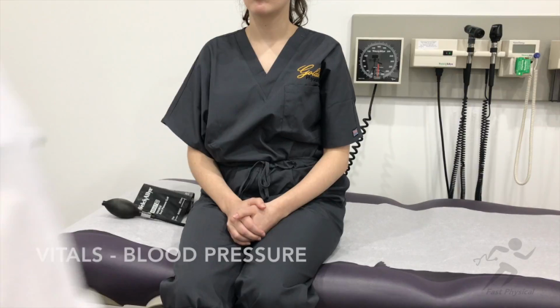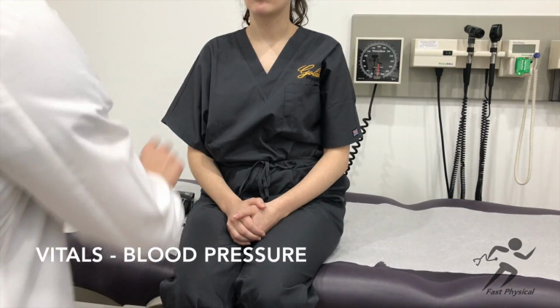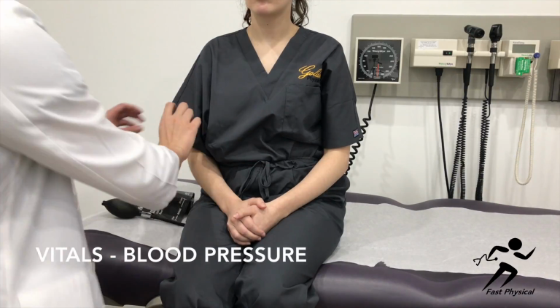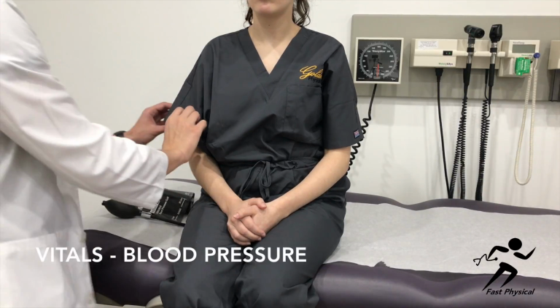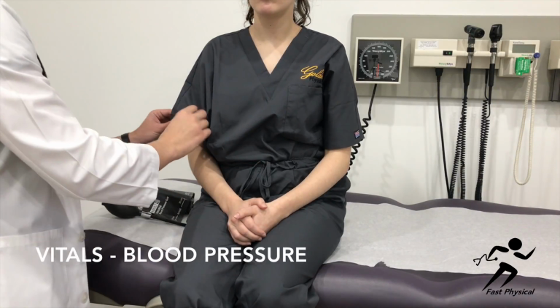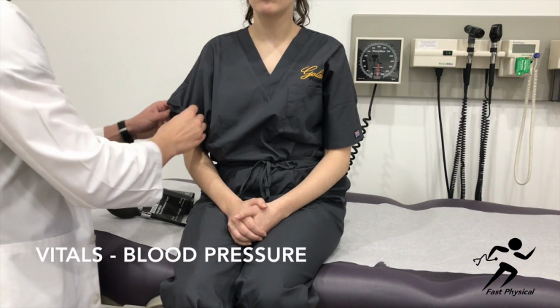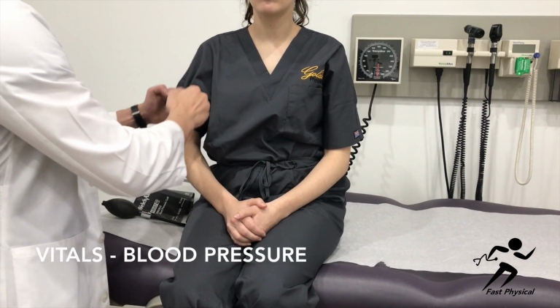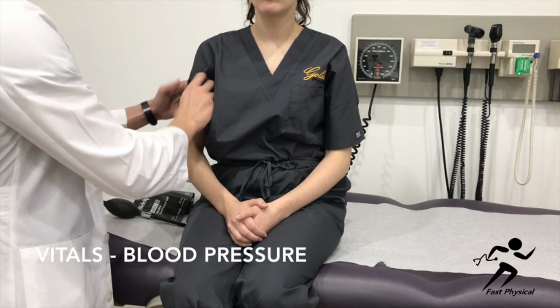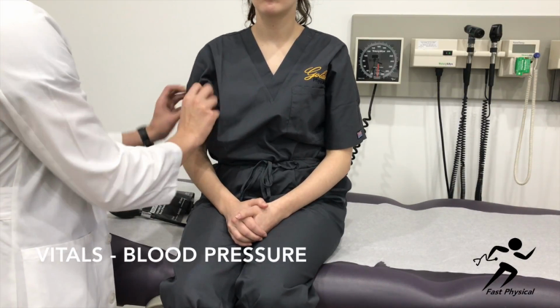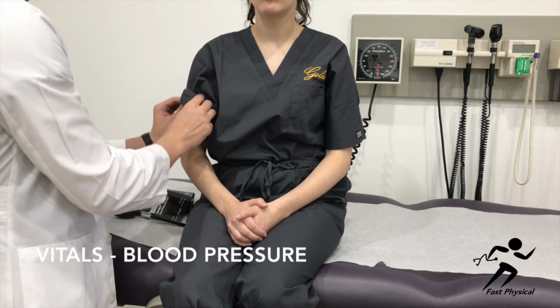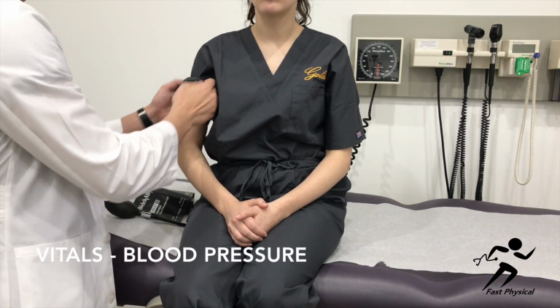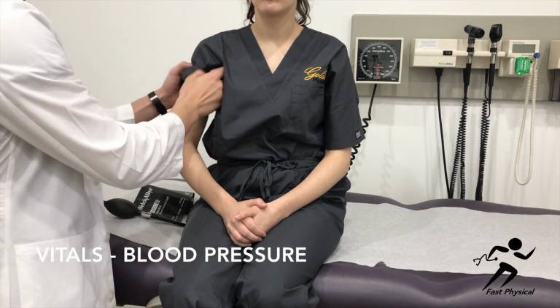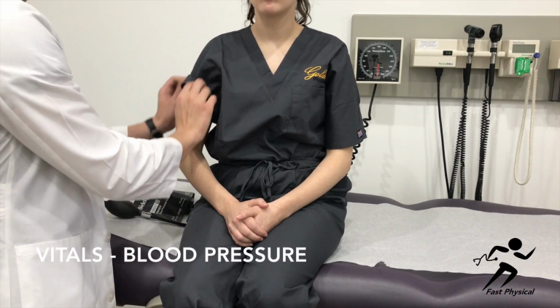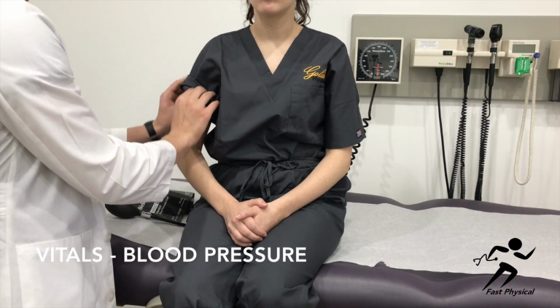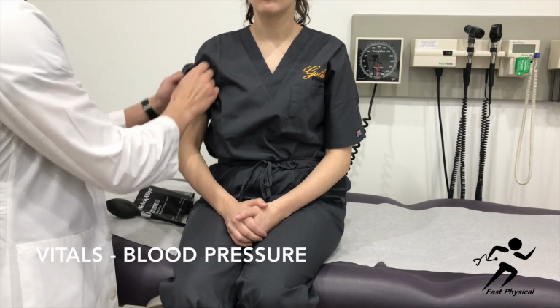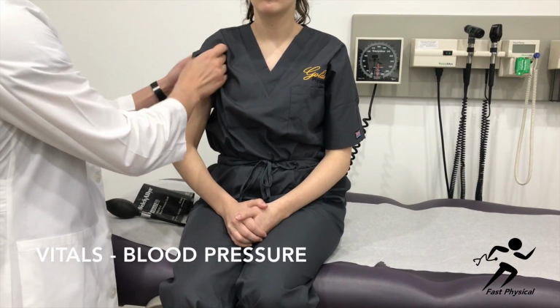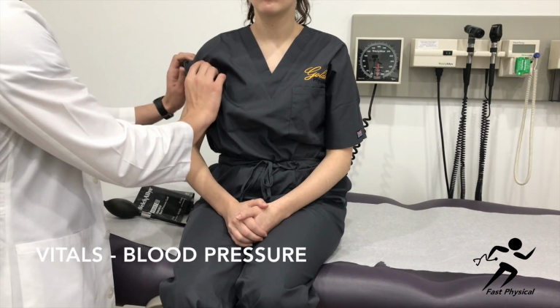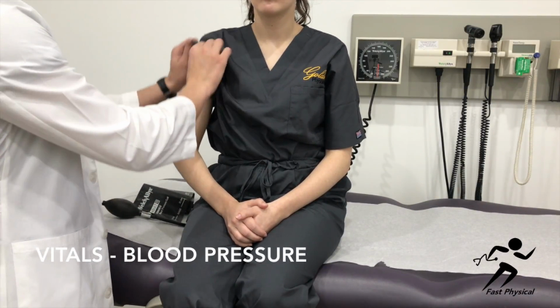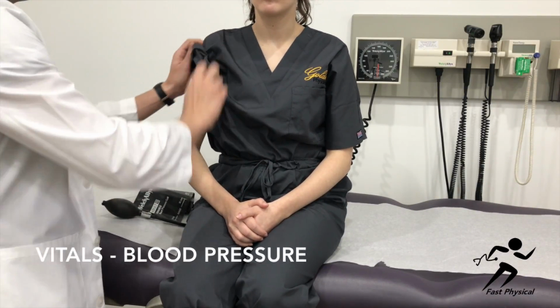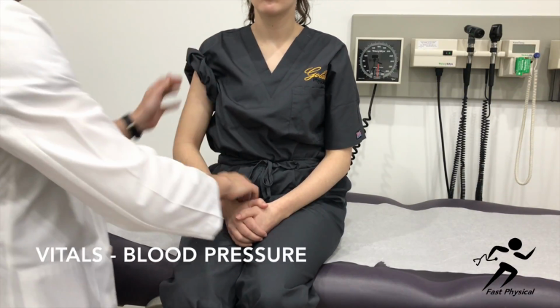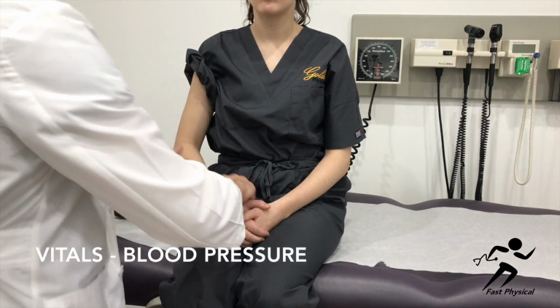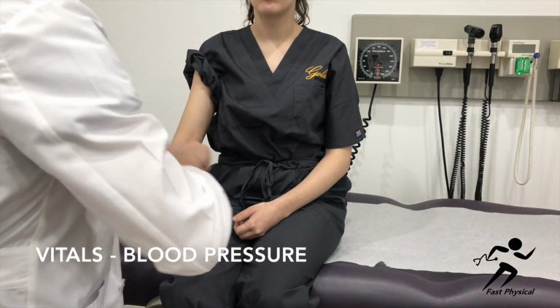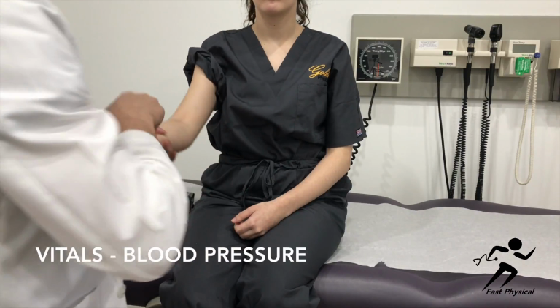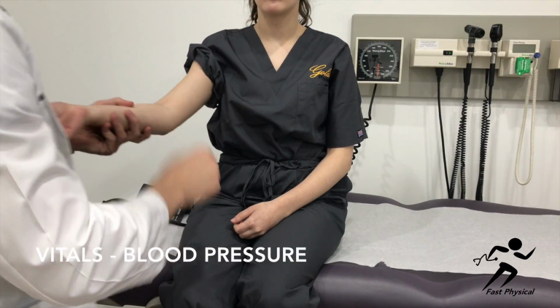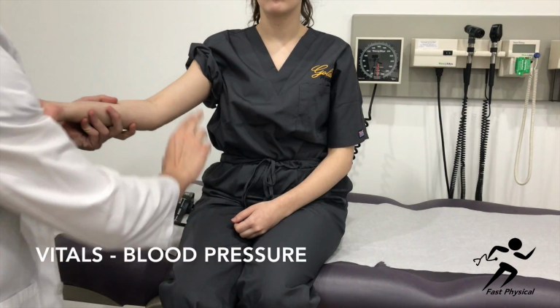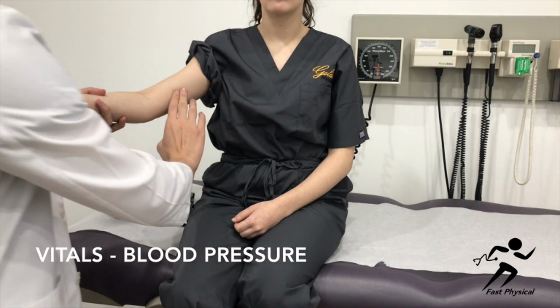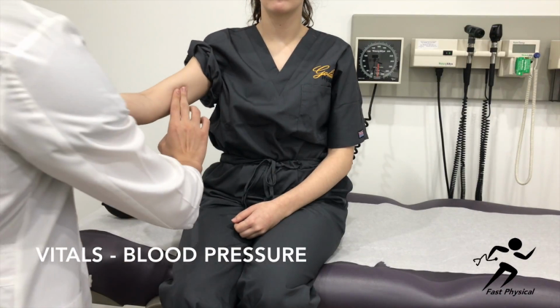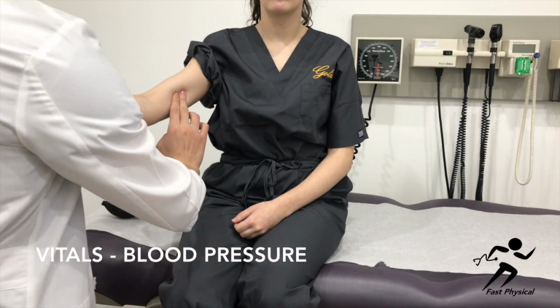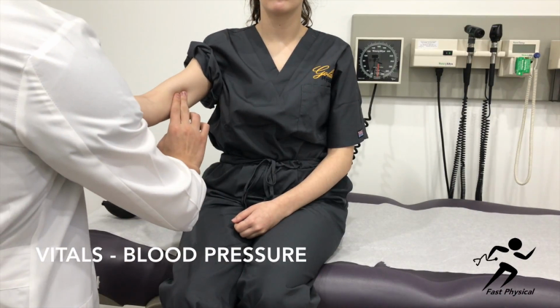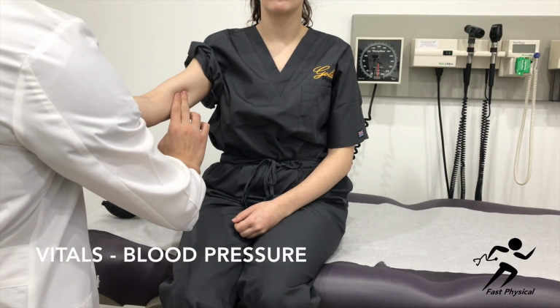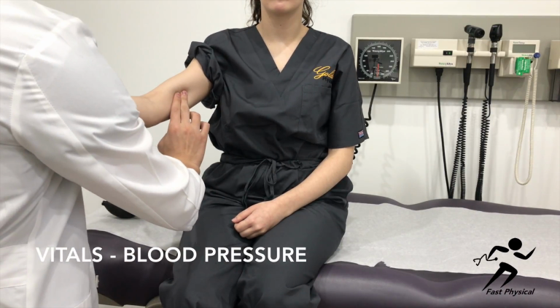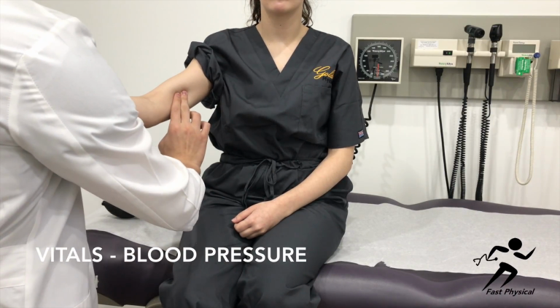To take the patient's blood pressure, first remove any clothing from the arm you are going to use. Next, palpate for the brachial artery.